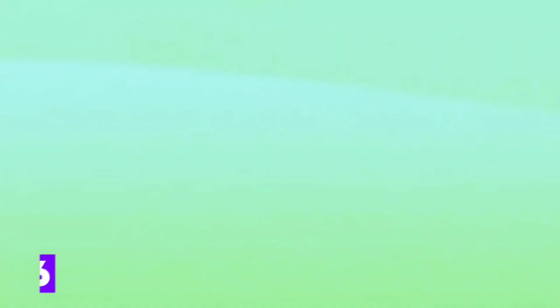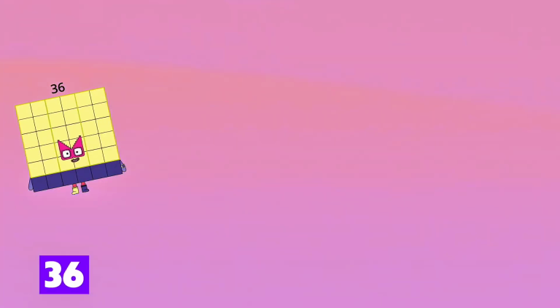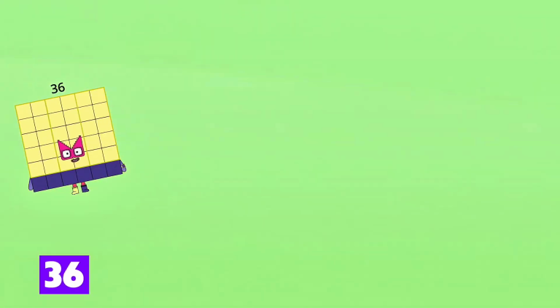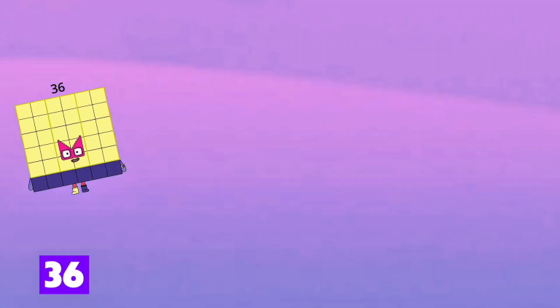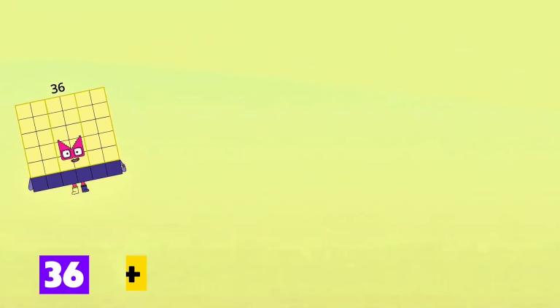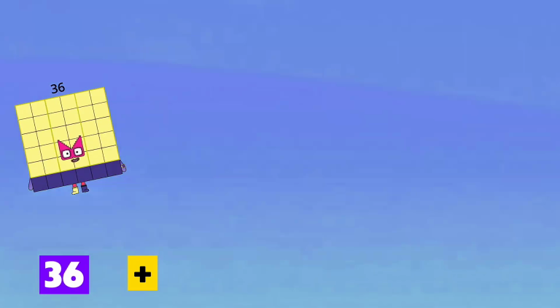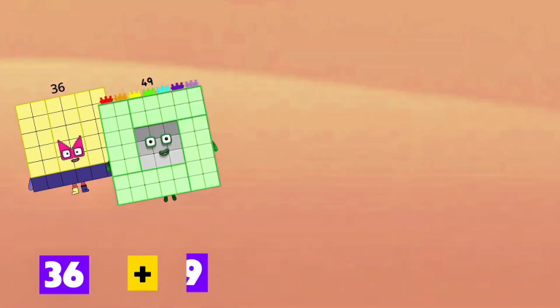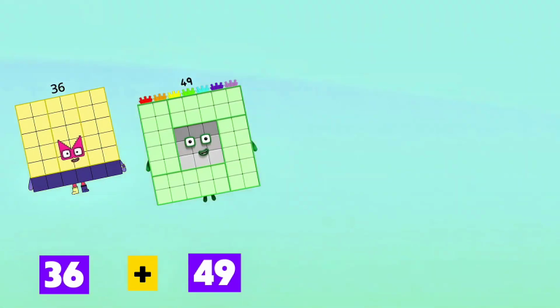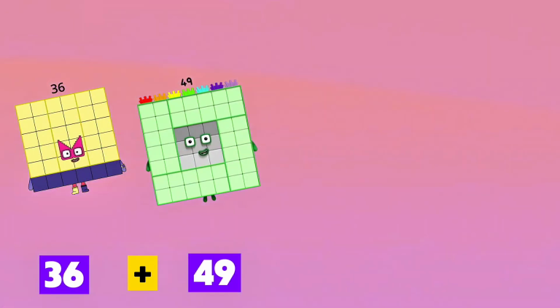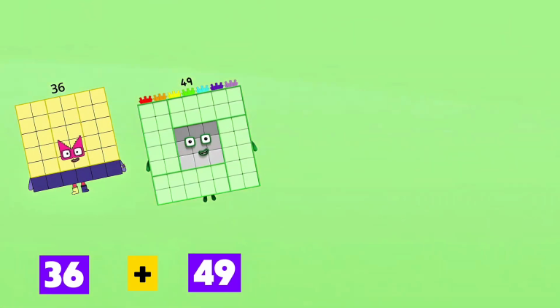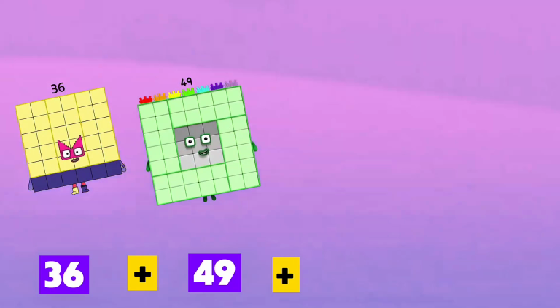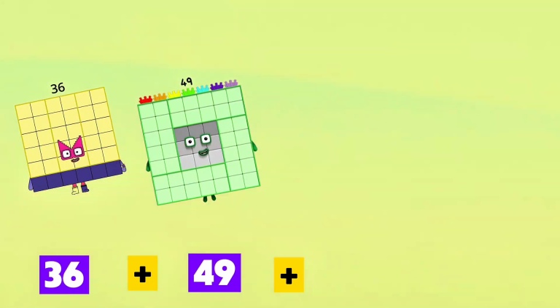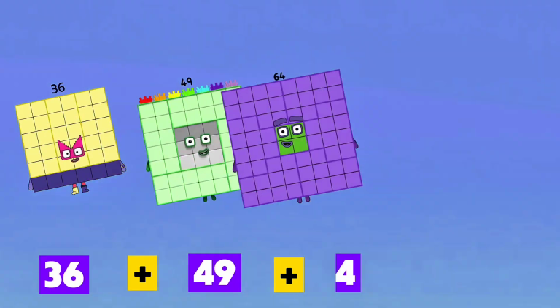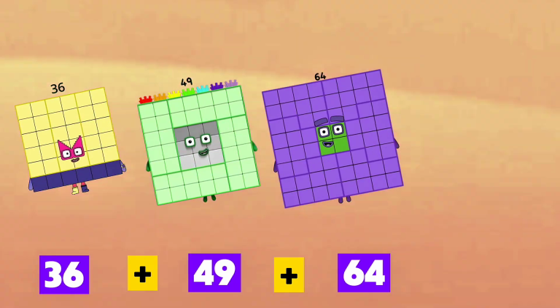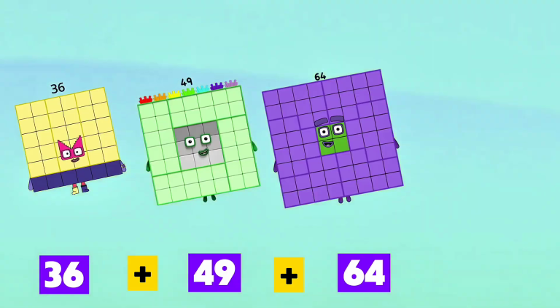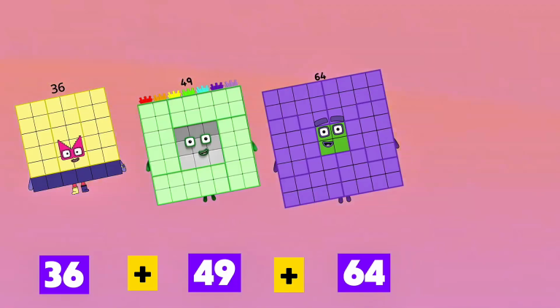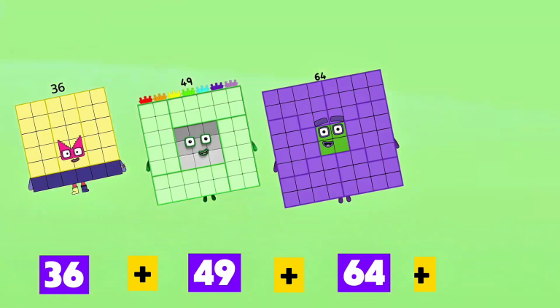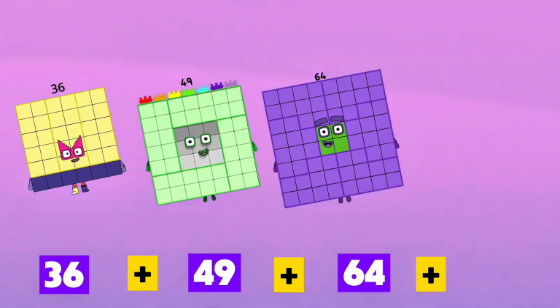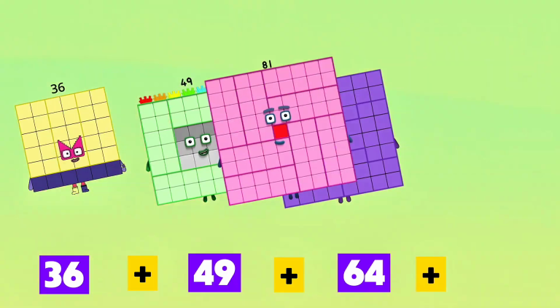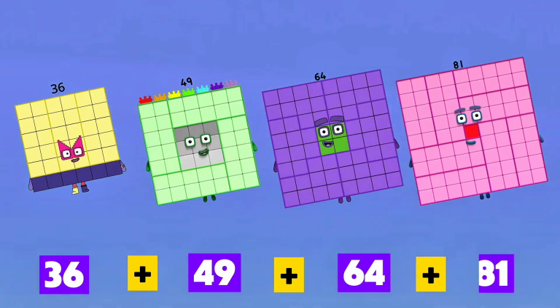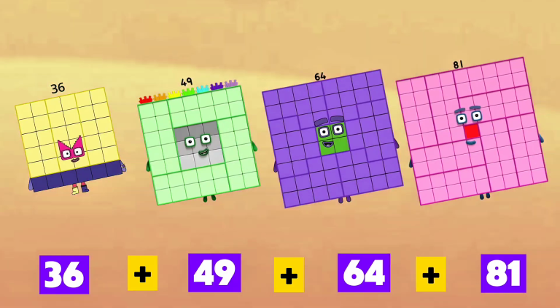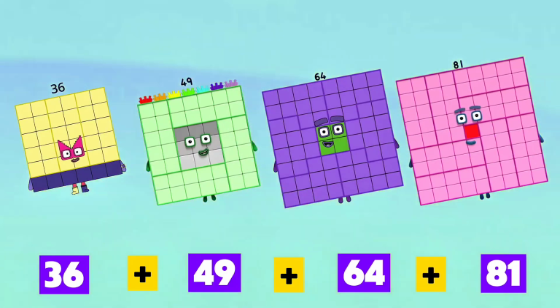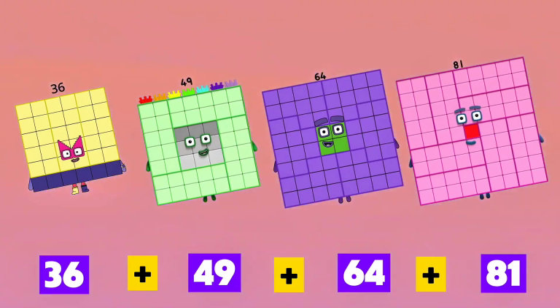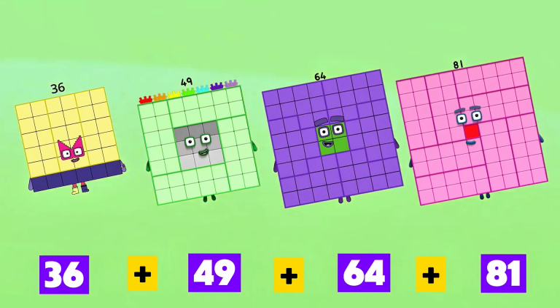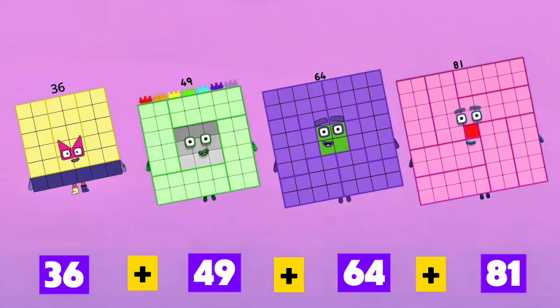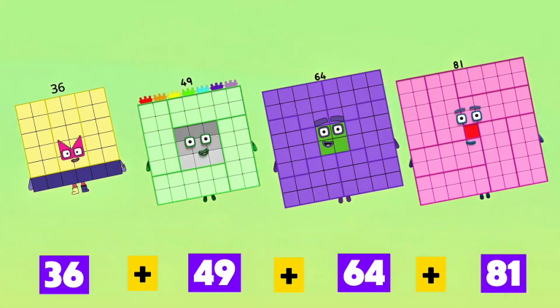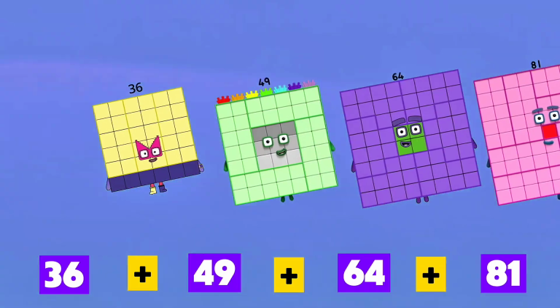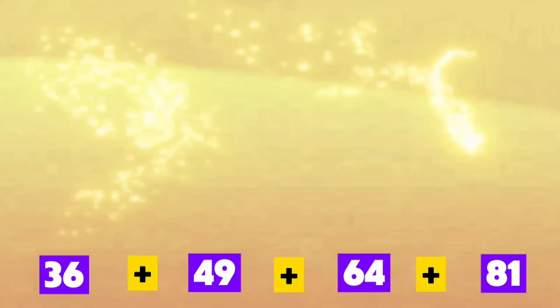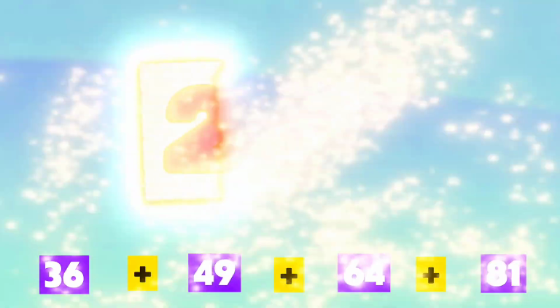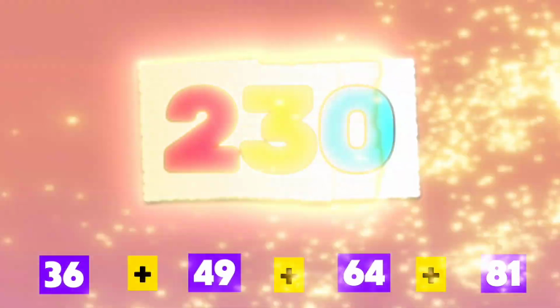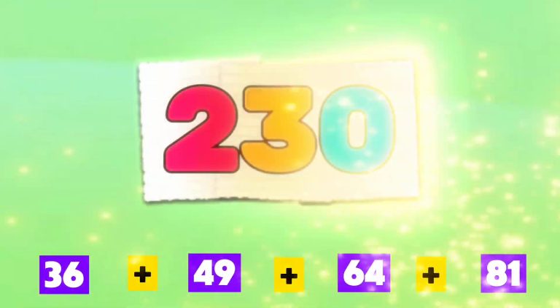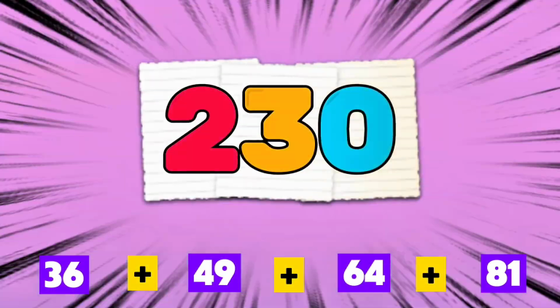36 plus 49 plus 64 plus 81 is equals to 230.